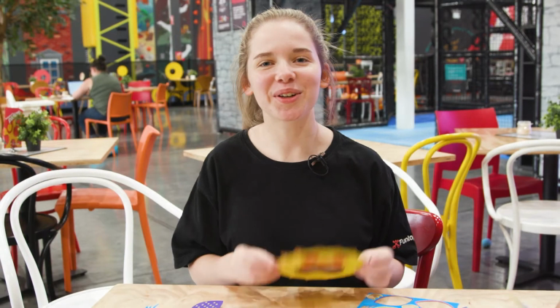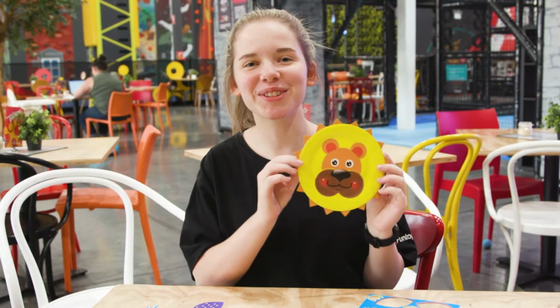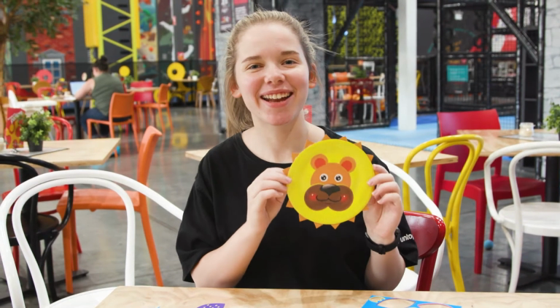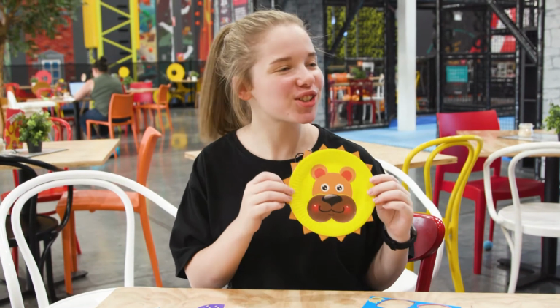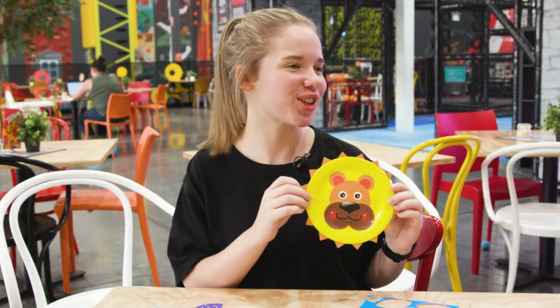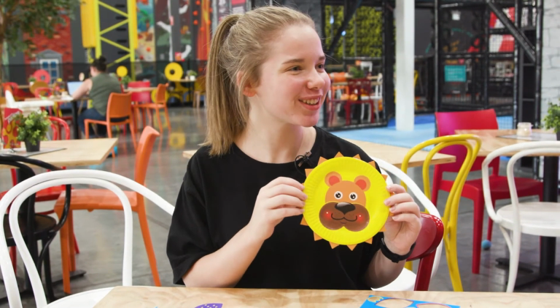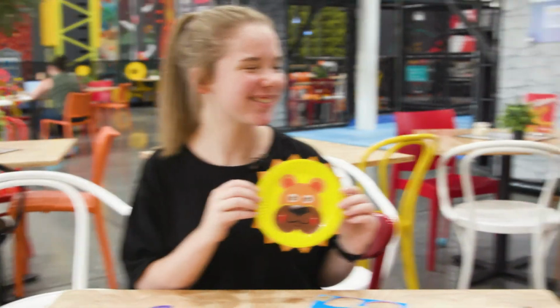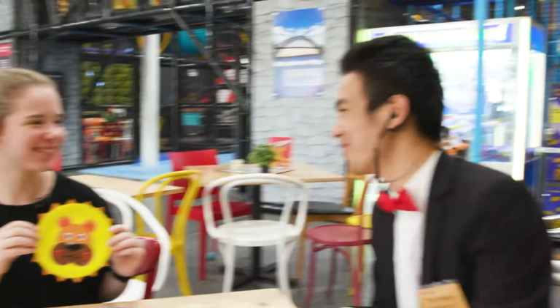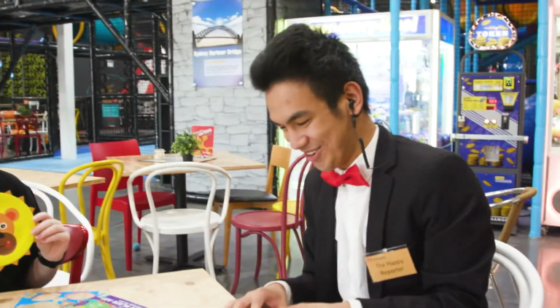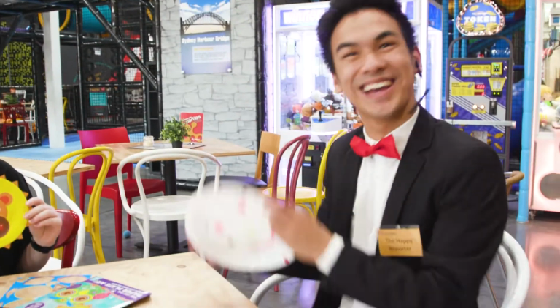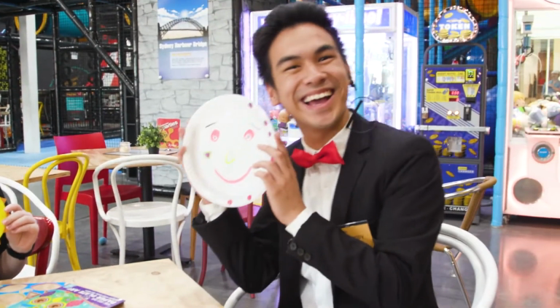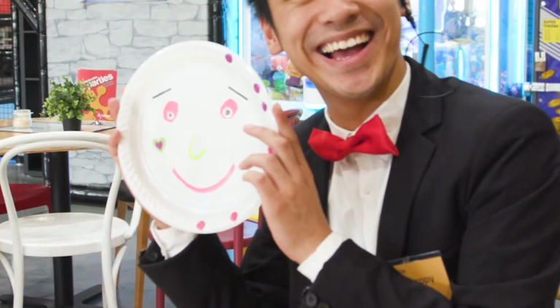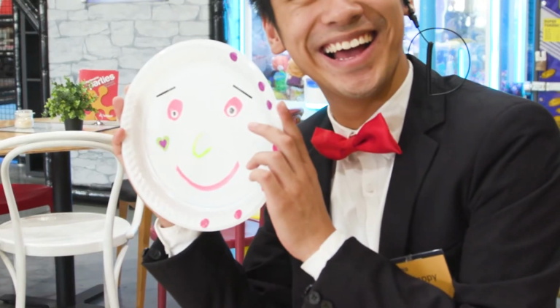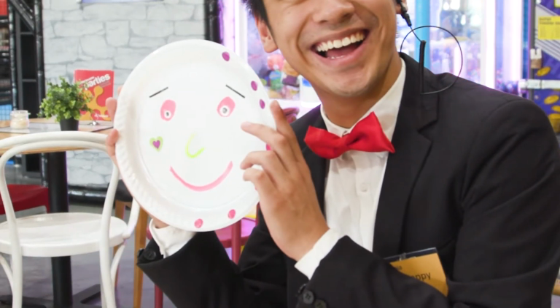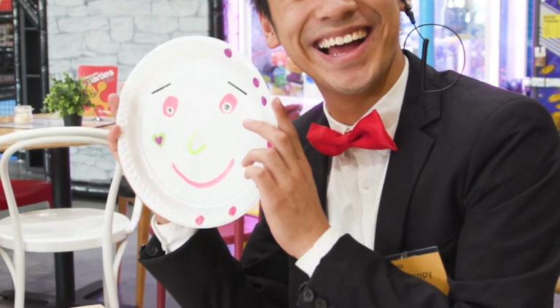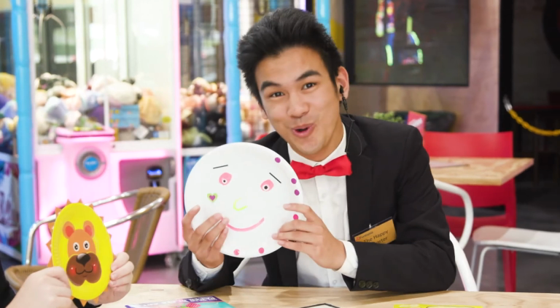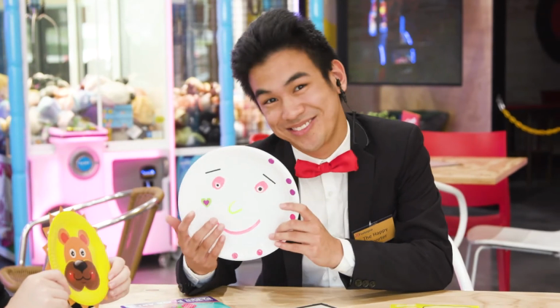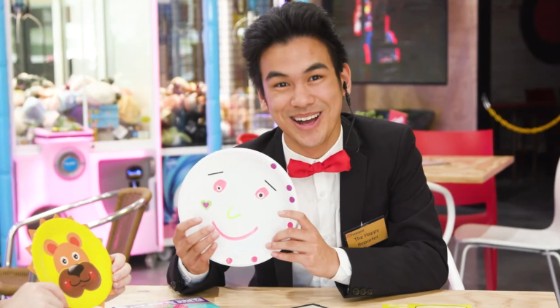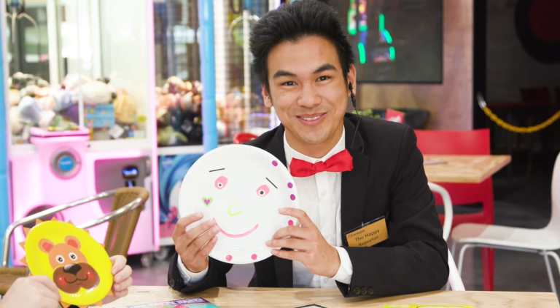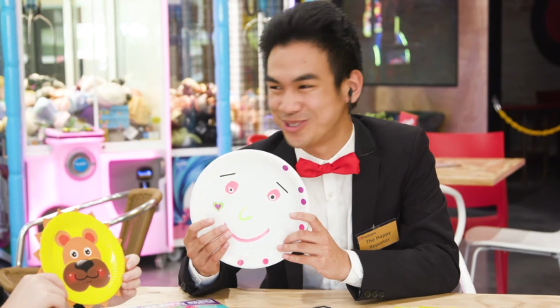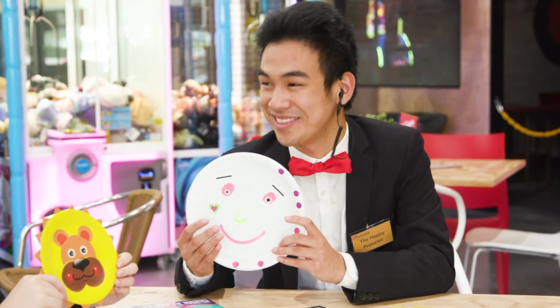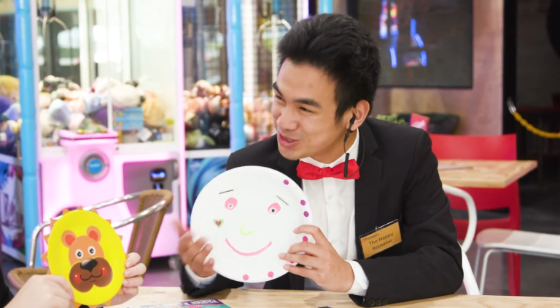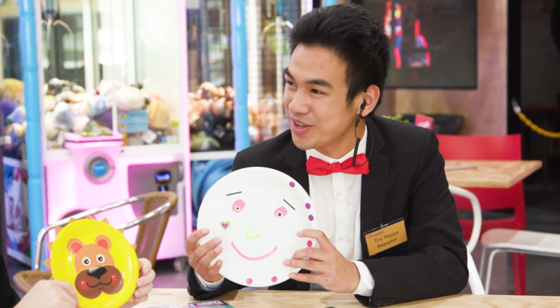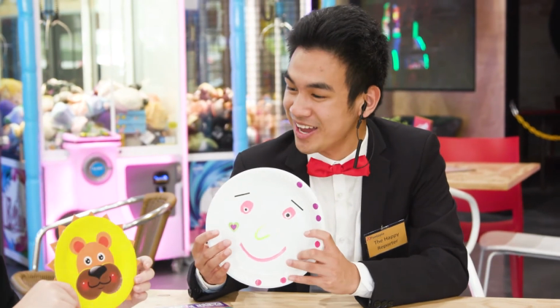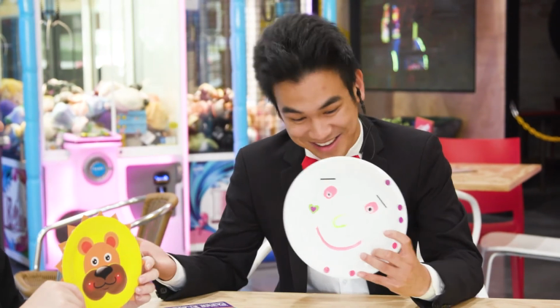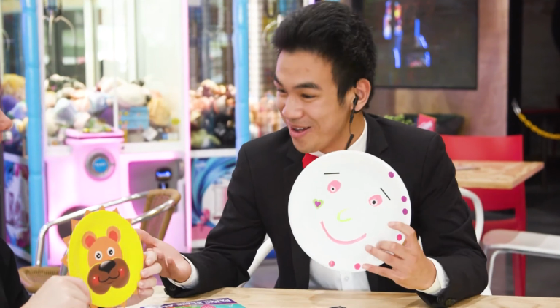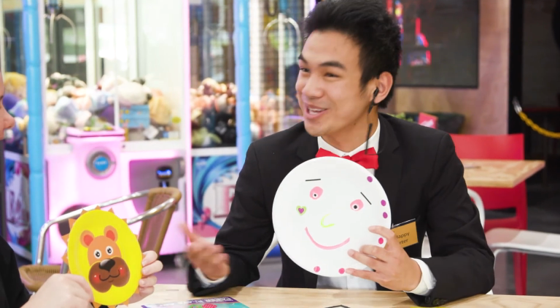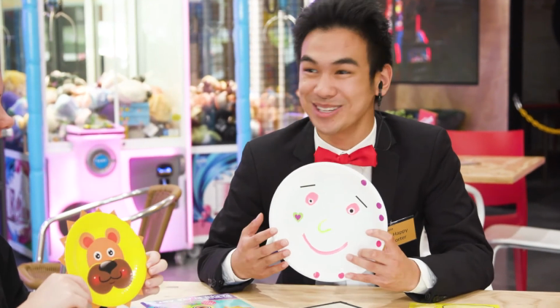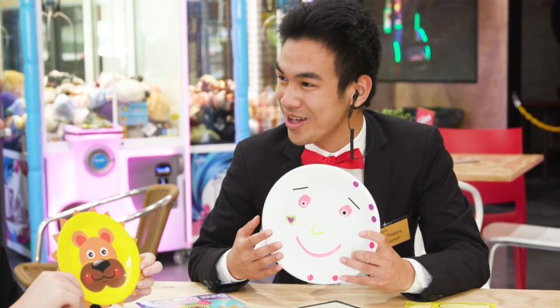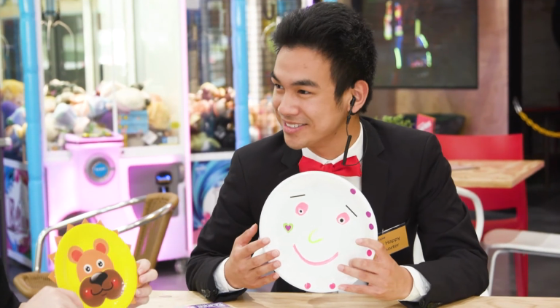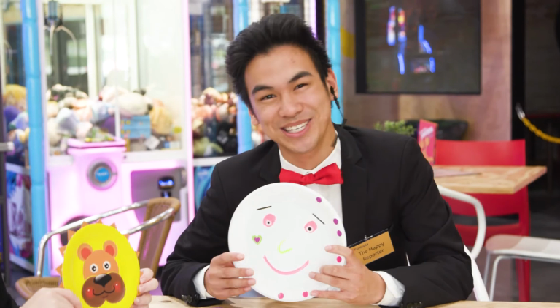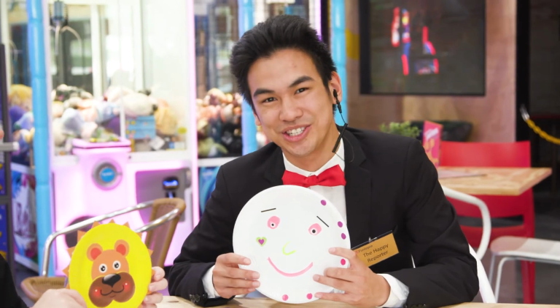There we go, all done! How did you go, Jono? Really well, thanks Josie. Well, that's been arts and craft today with Josie — thank you so much for your help. I can't believe they turned out so well. Thanks for watching!